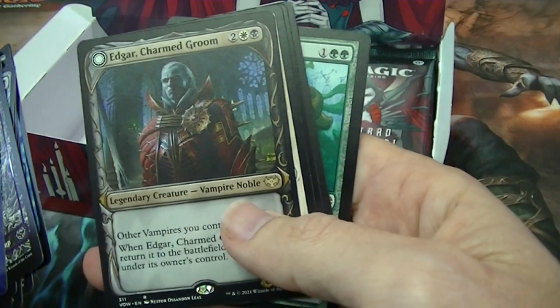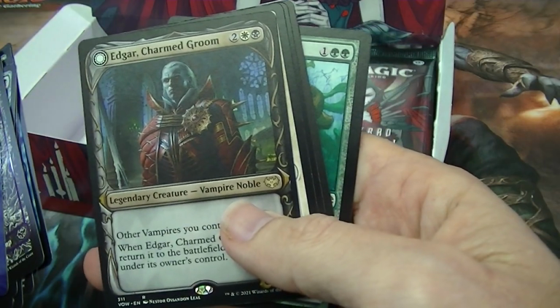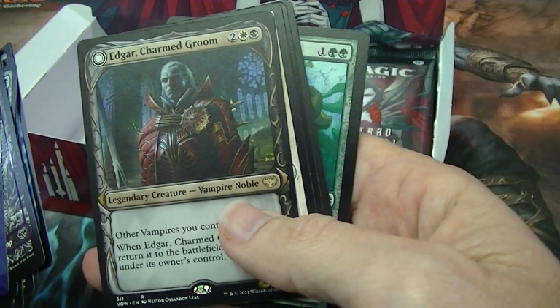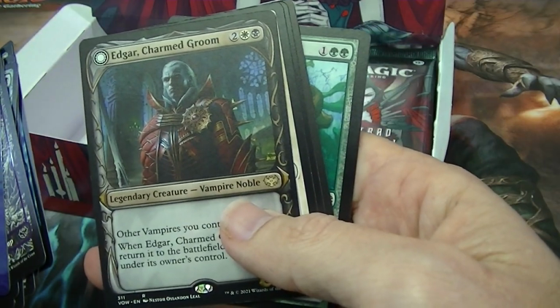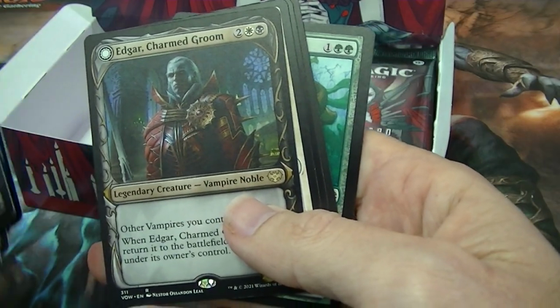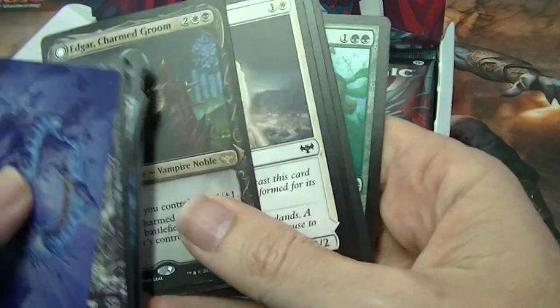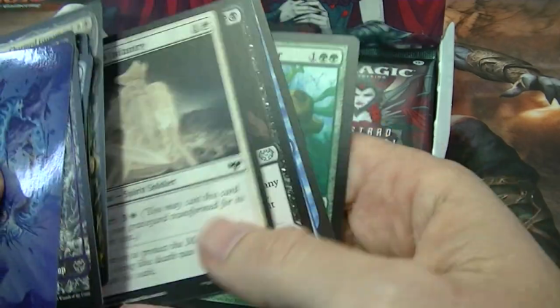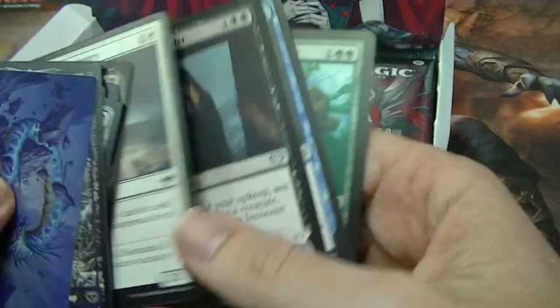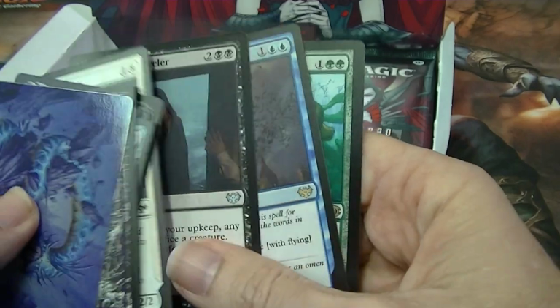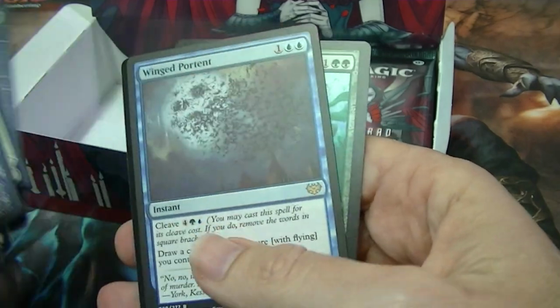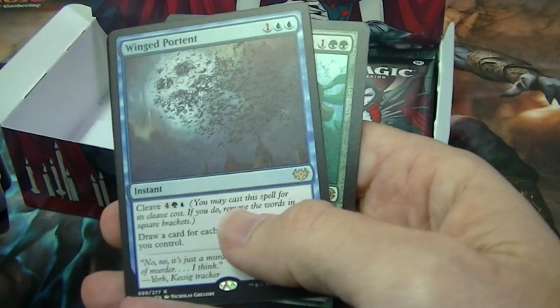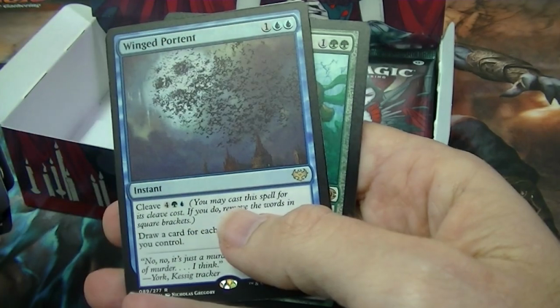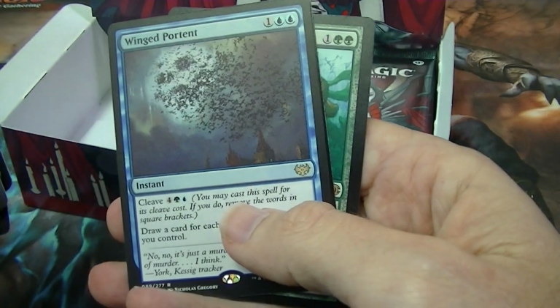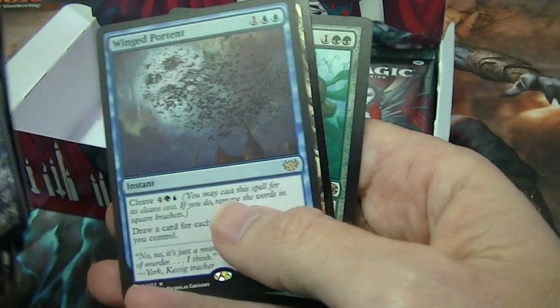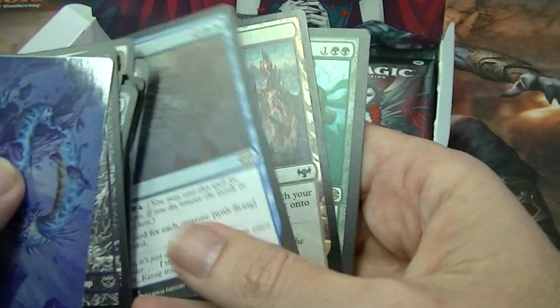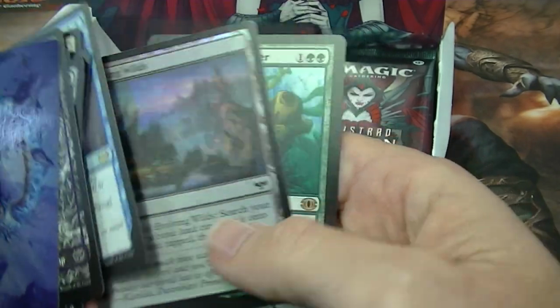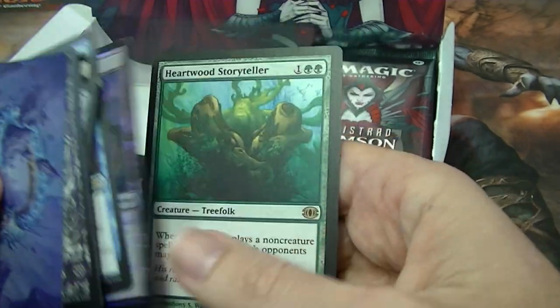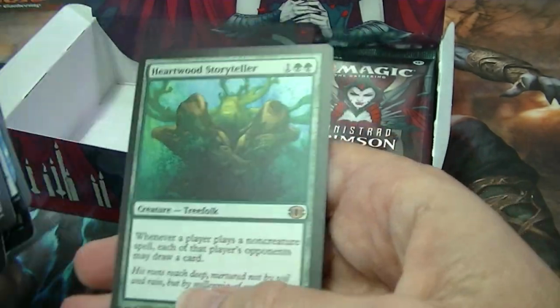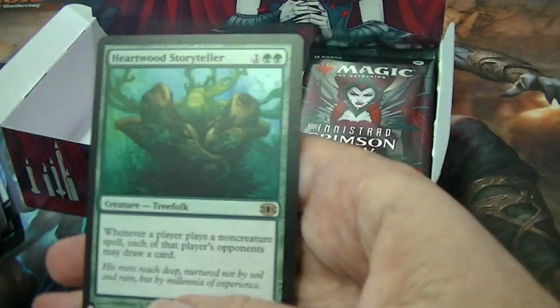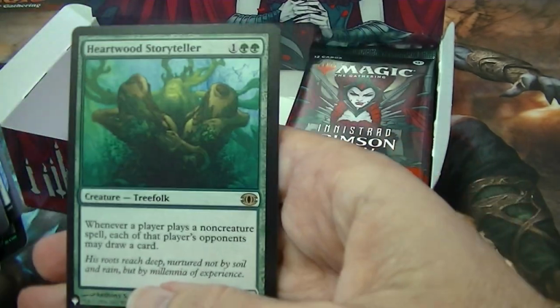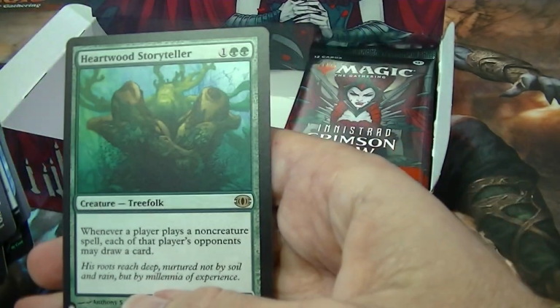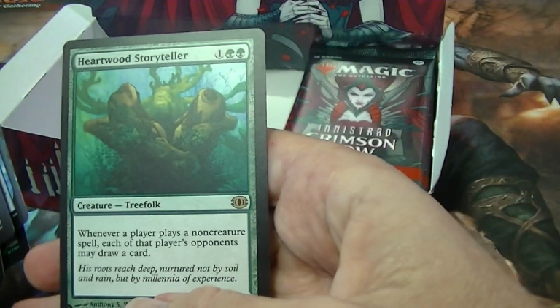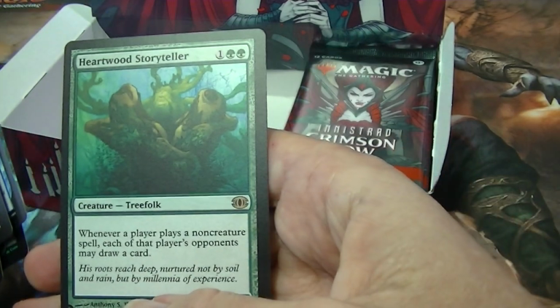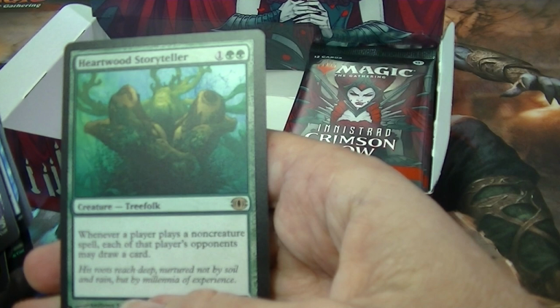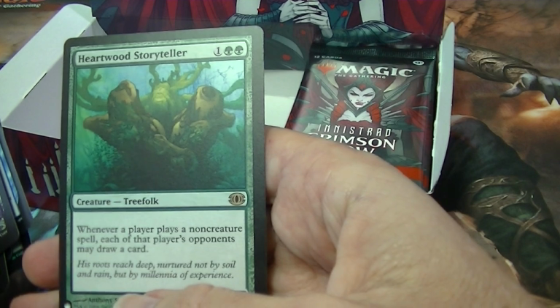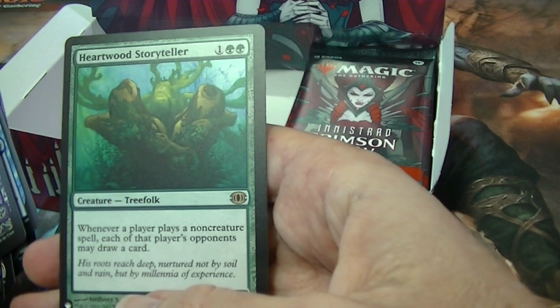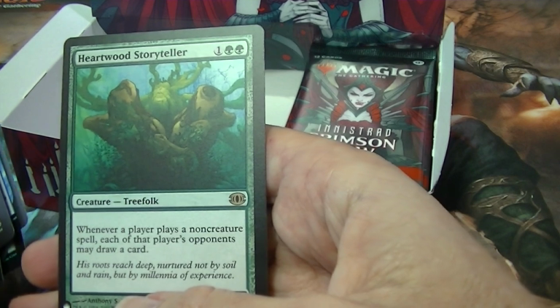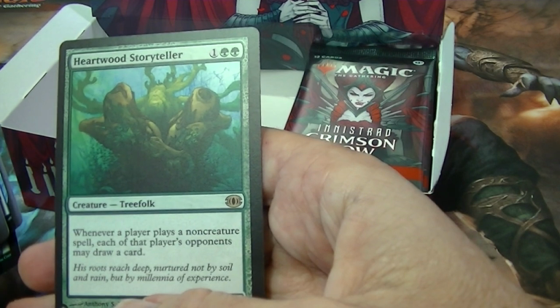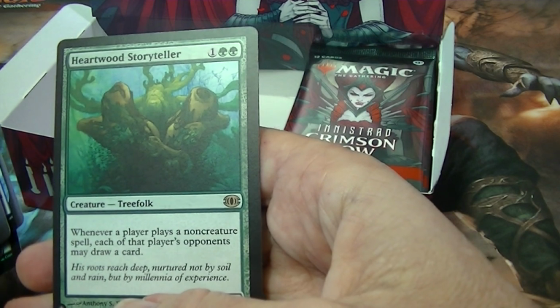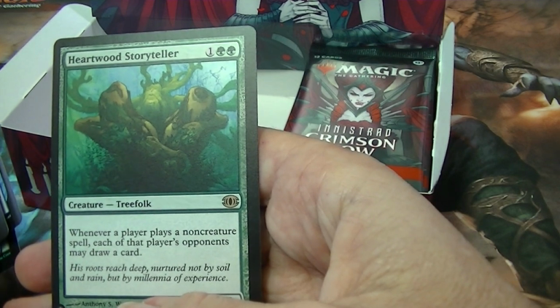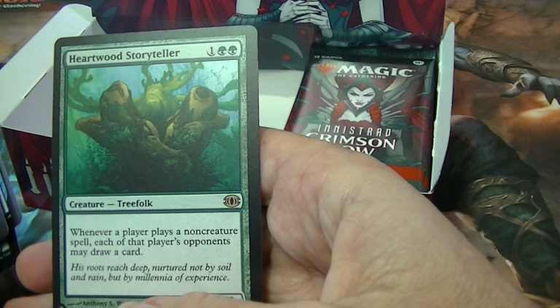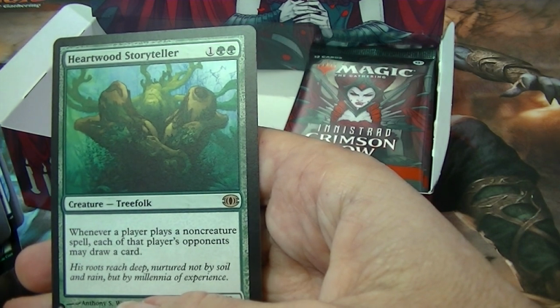Edgar Charmed Groom for a rare, and Winged Portent for a rare. And a mythic listed? I think so — Heartwood Storyteller.